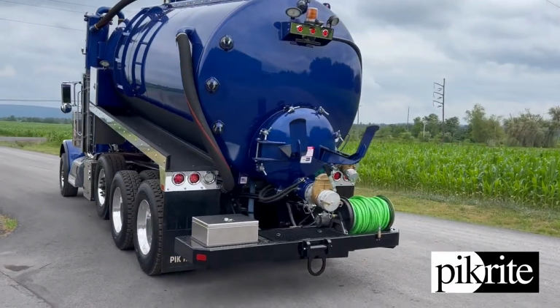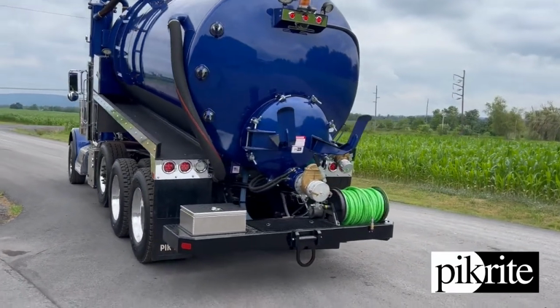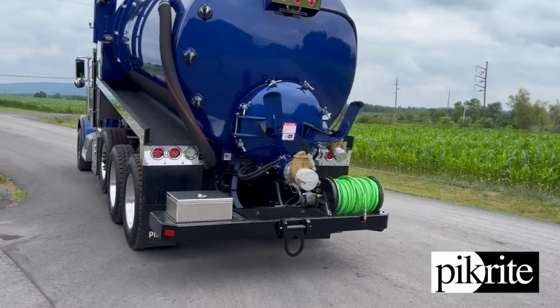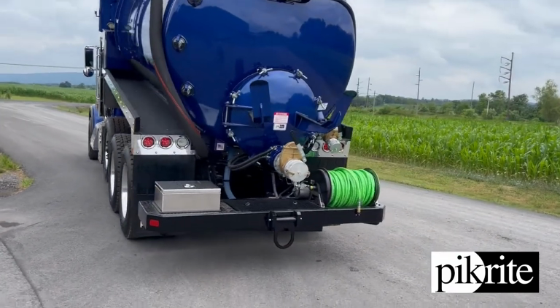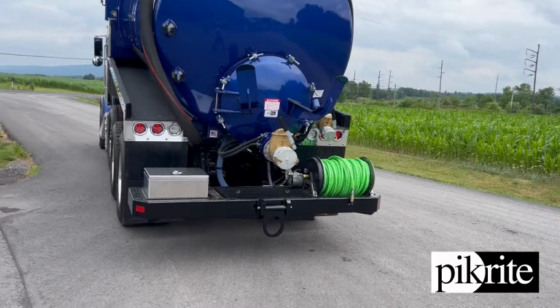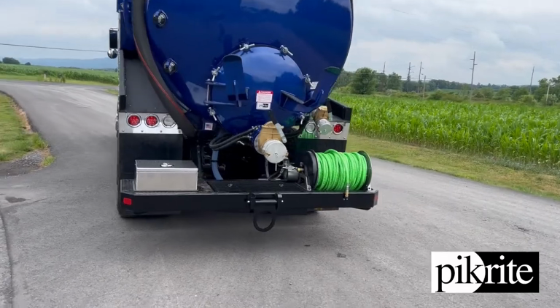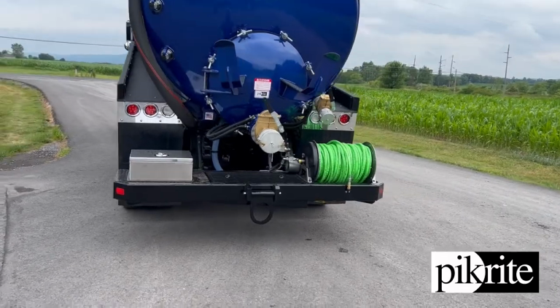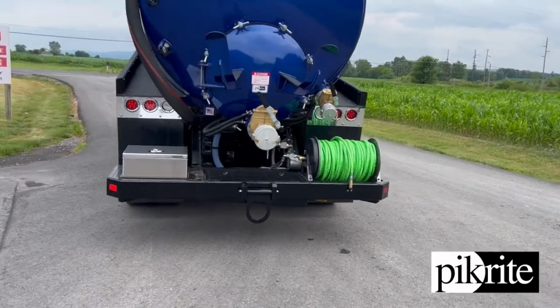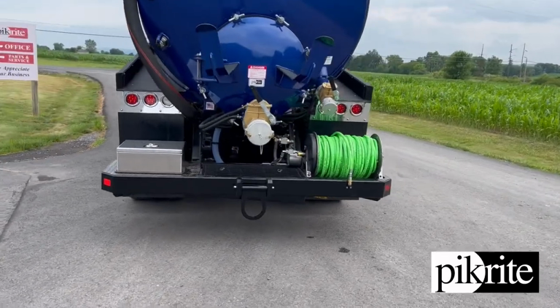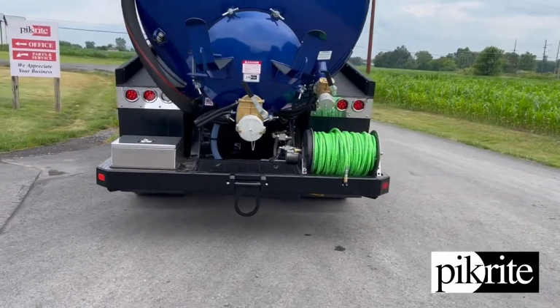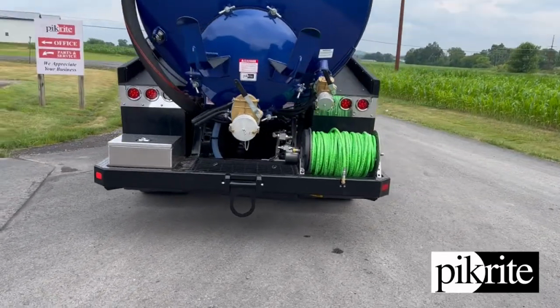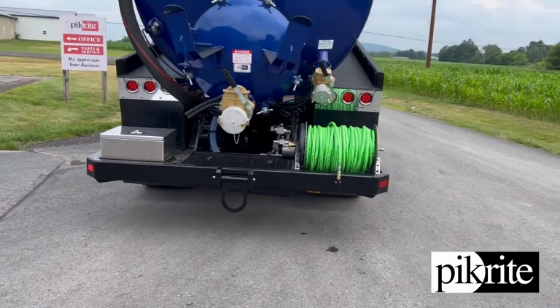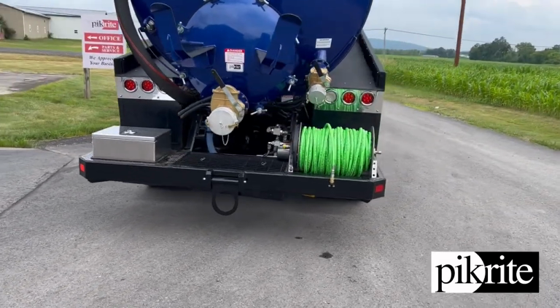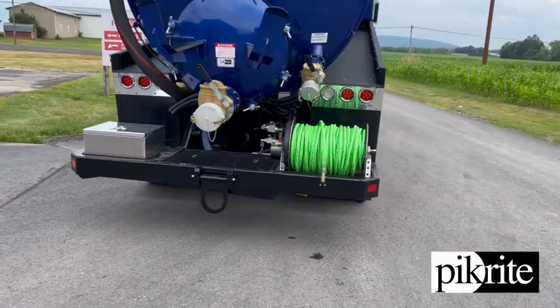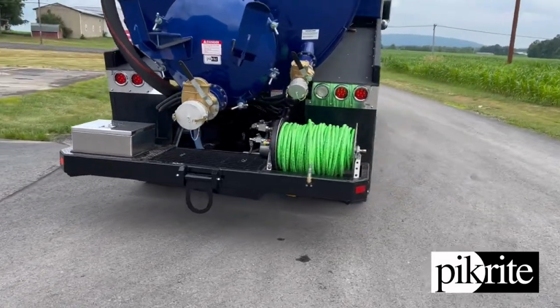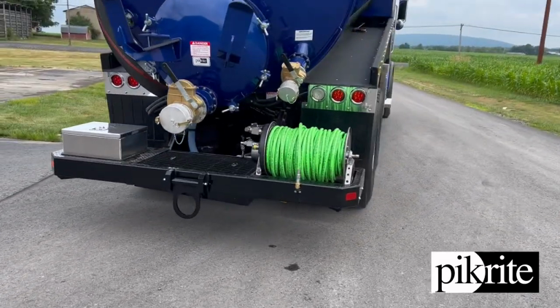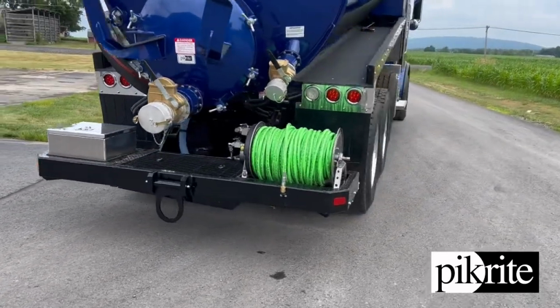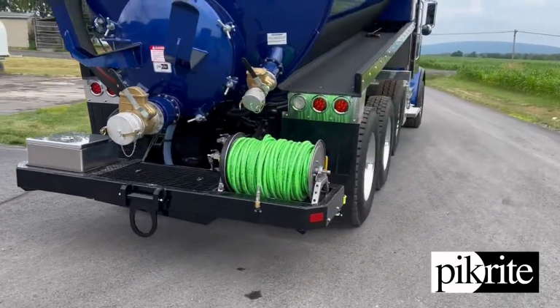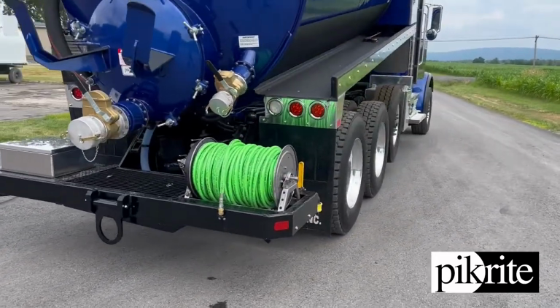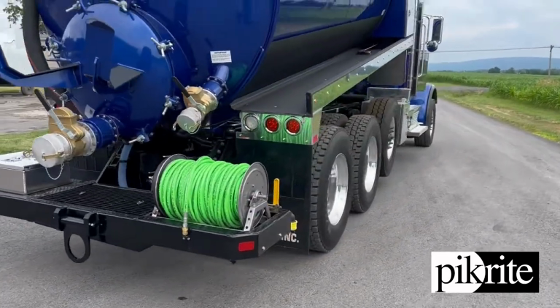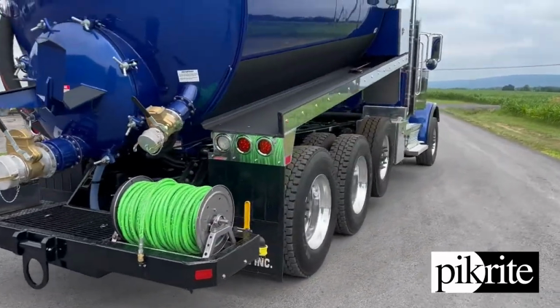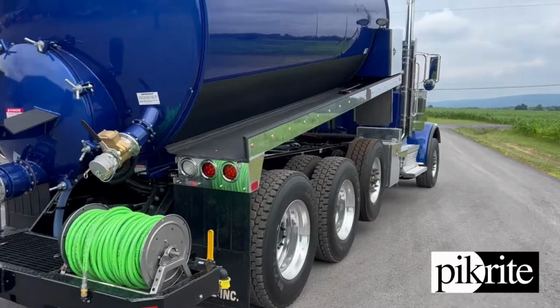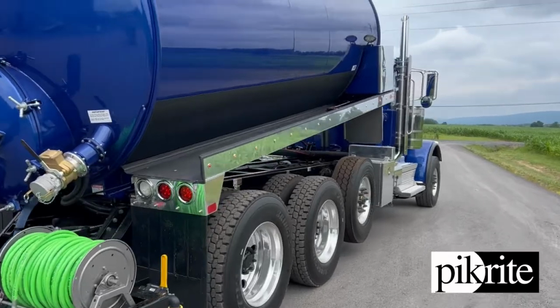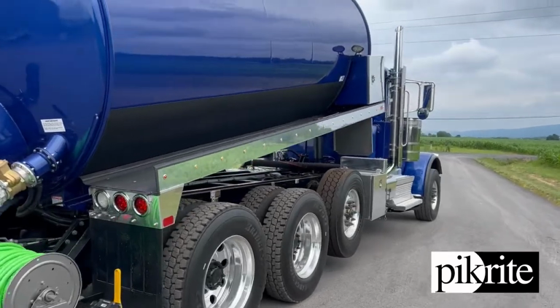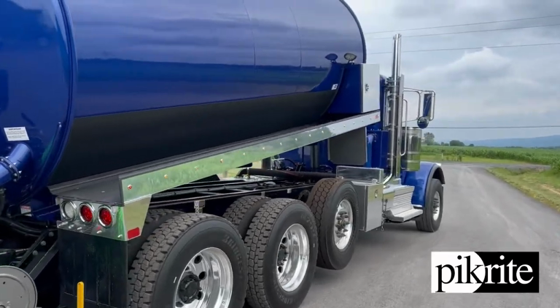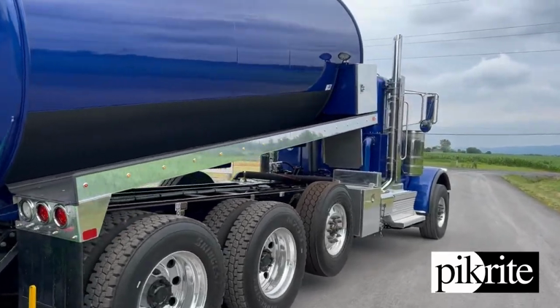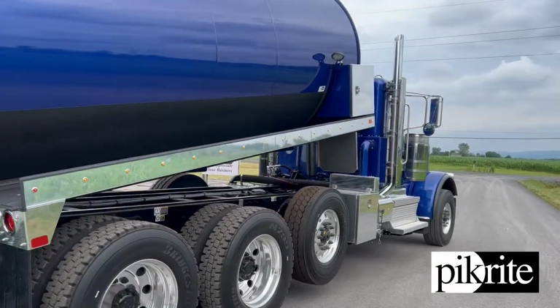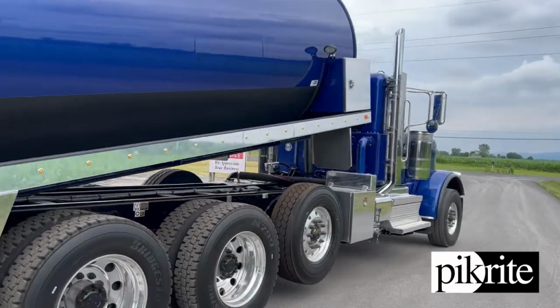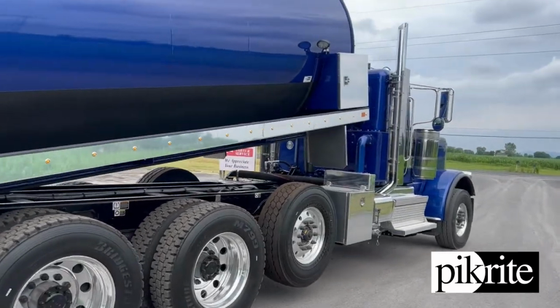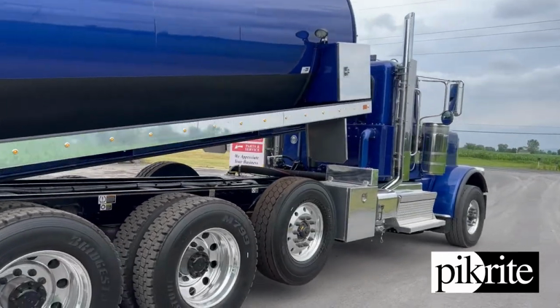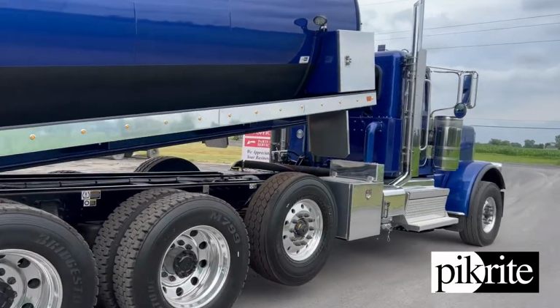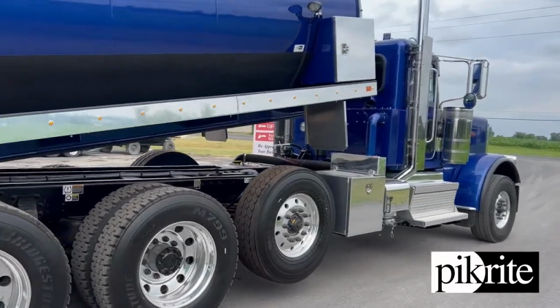Coming around, we've got the jetter hose reel on the bumper, a small toolbox back there, and two toolboxes up front contoured to the tank.